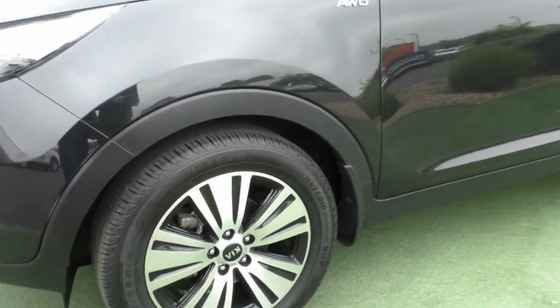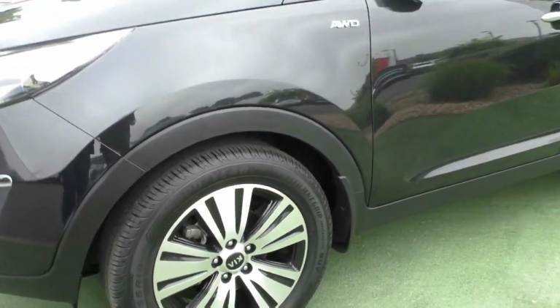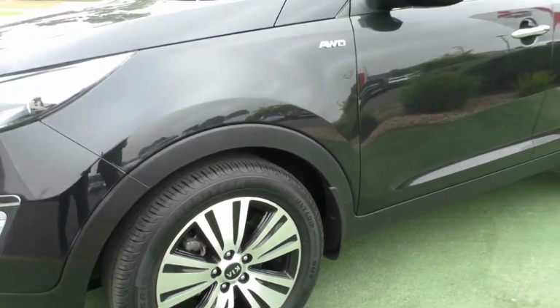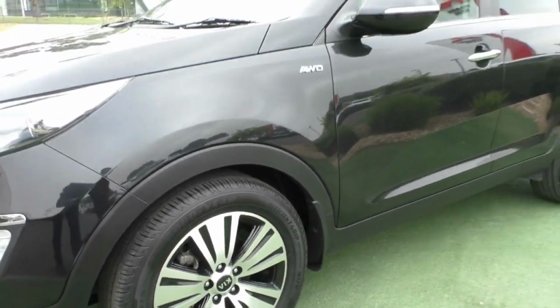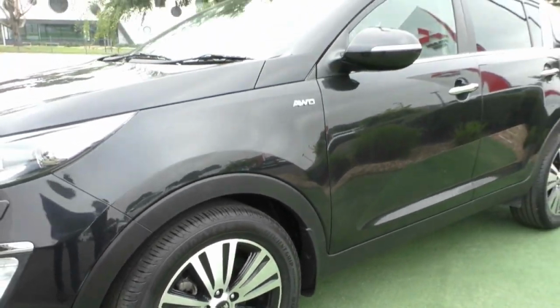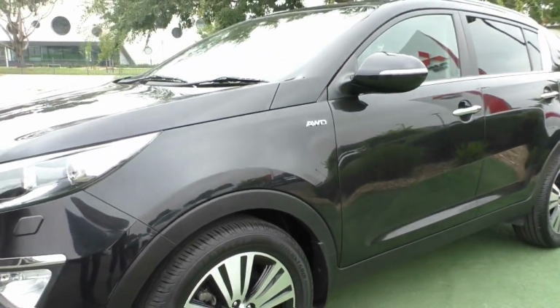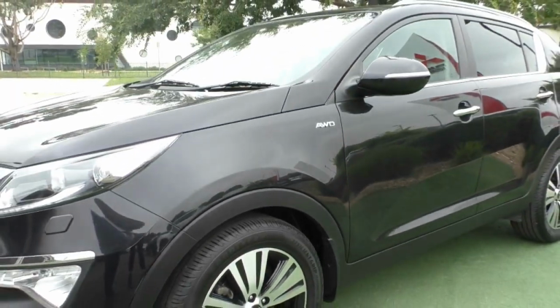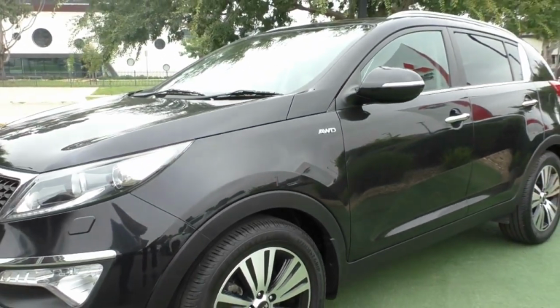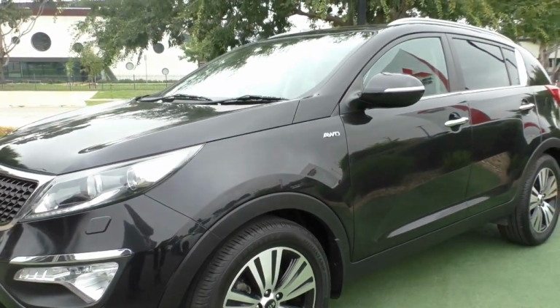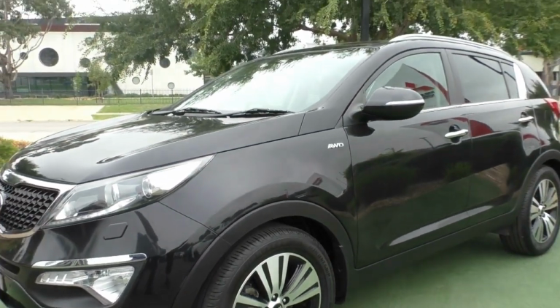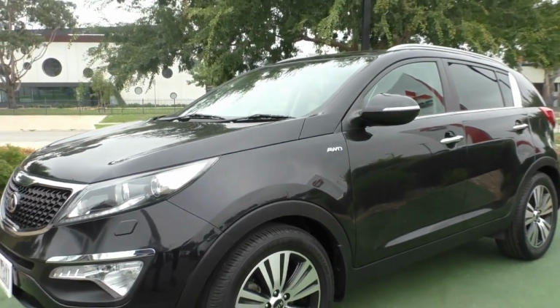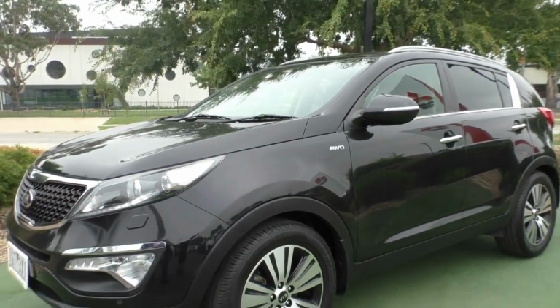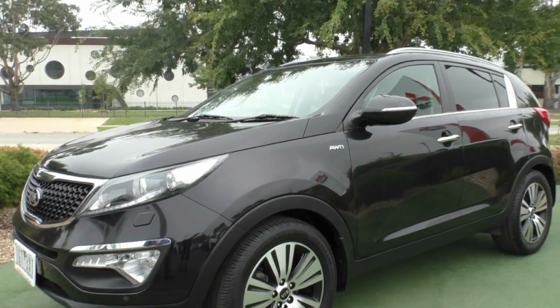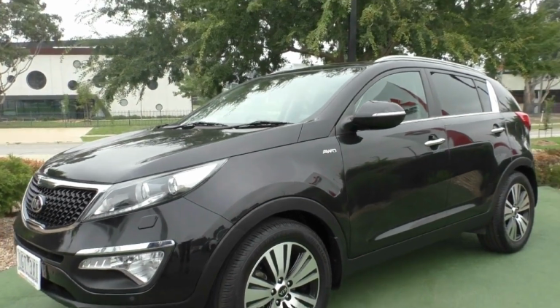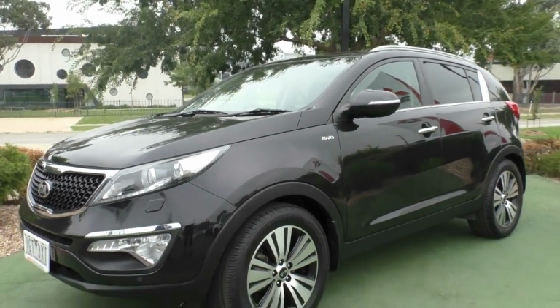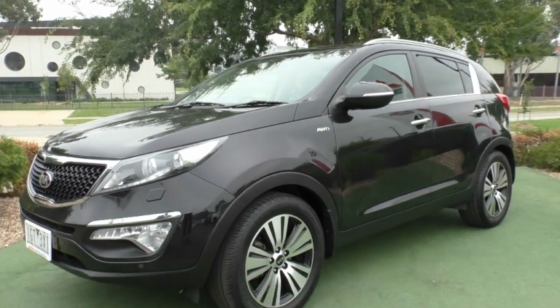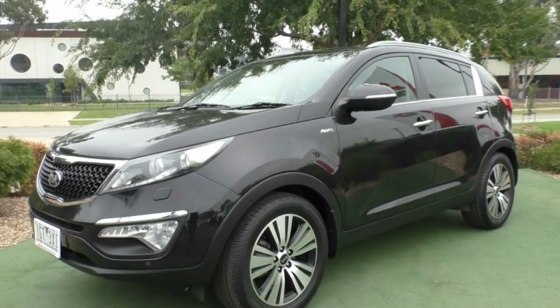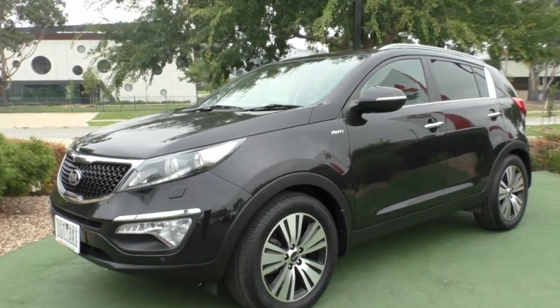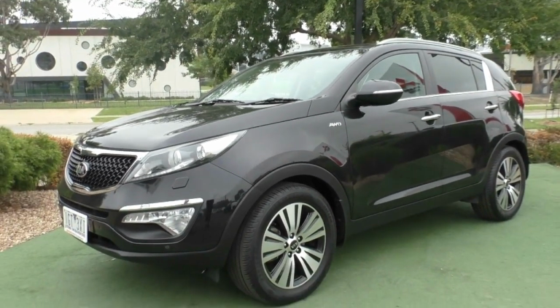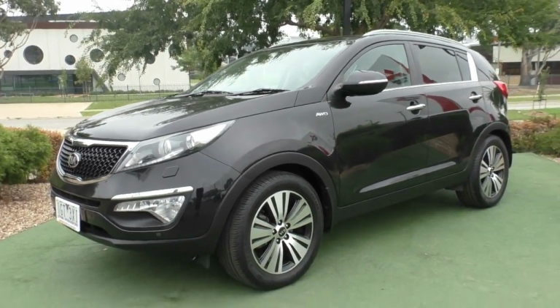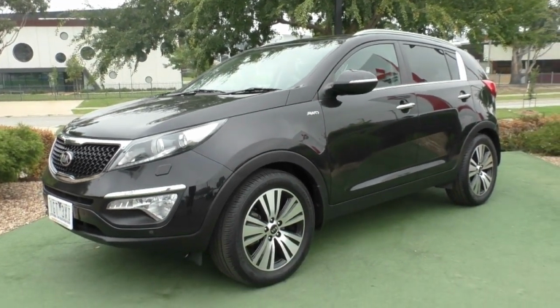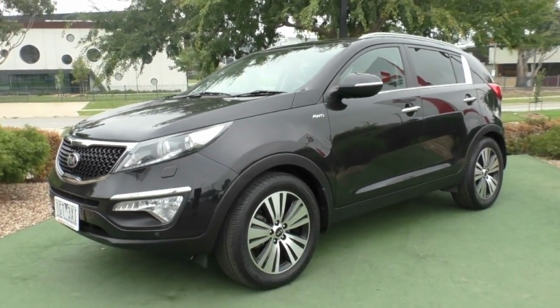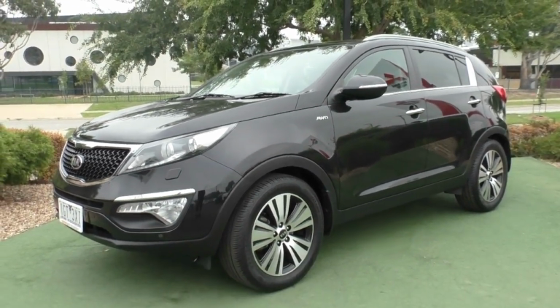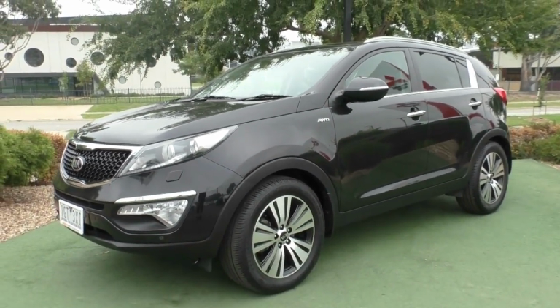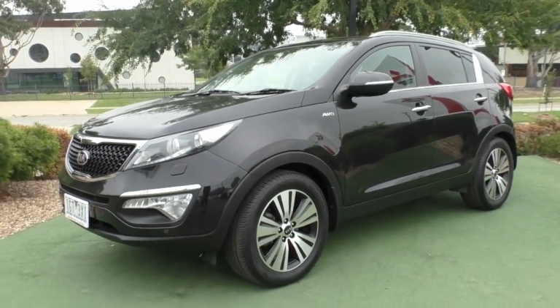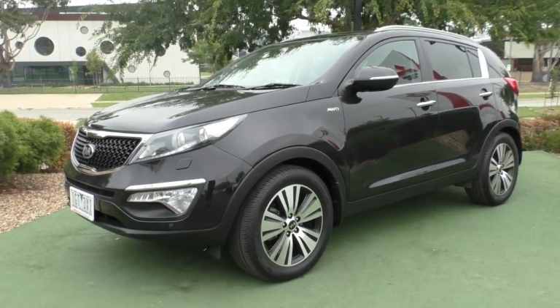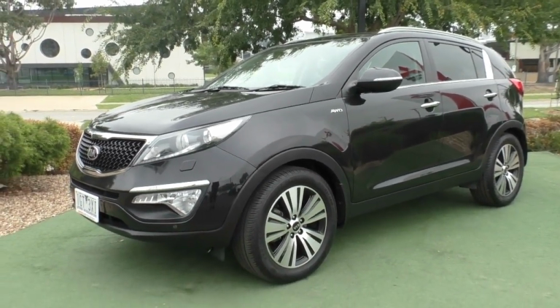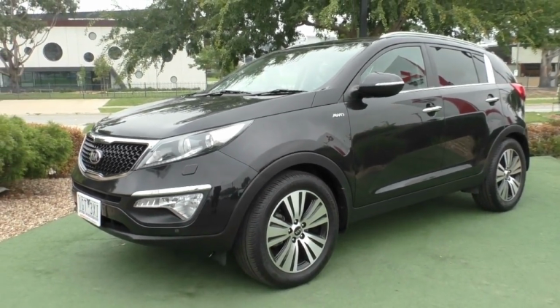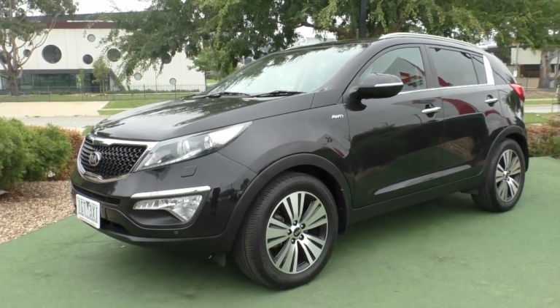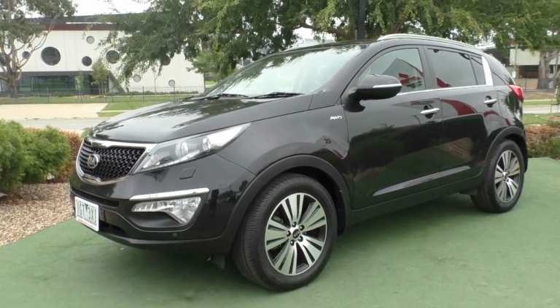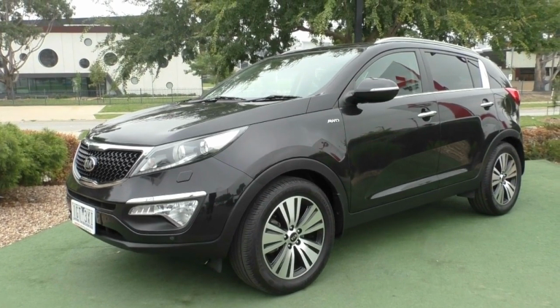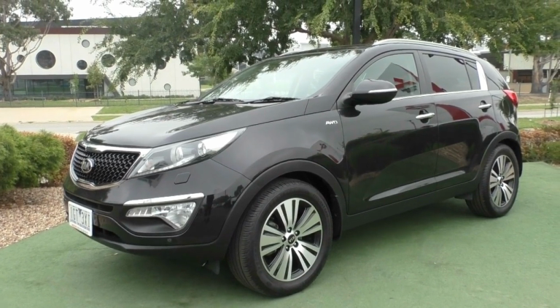So we've got four unmarked rims, plenty of tread remaining on these Goodyear tyres, the paintwork around the car is exceptional, and the car just presents really well. What we'll do now is pop the hood and take a look inside the engine bay of the Sportage.